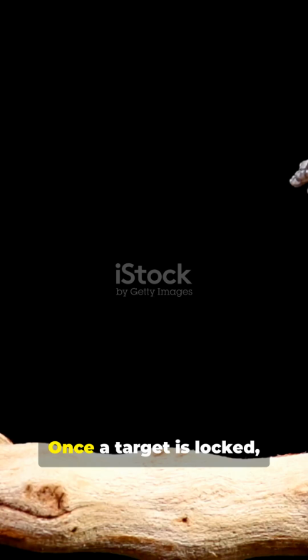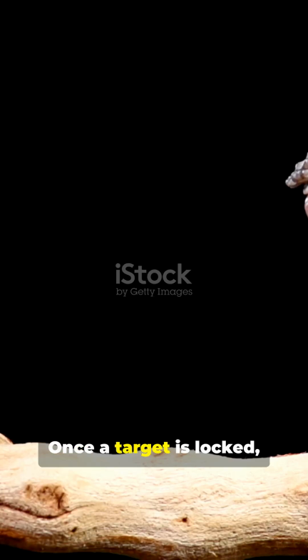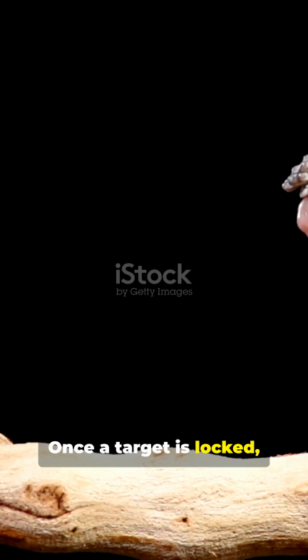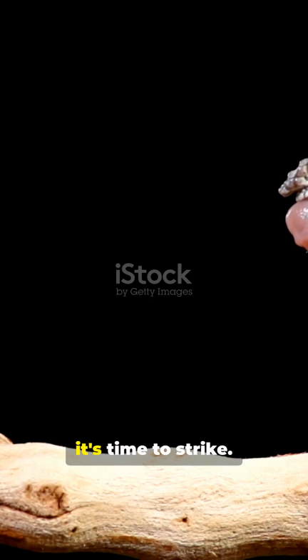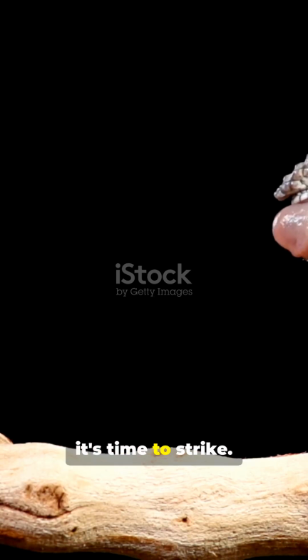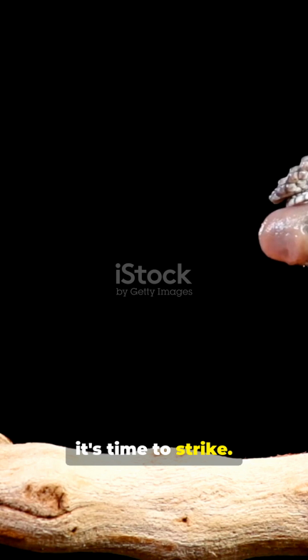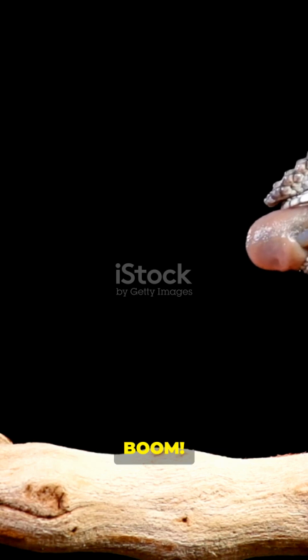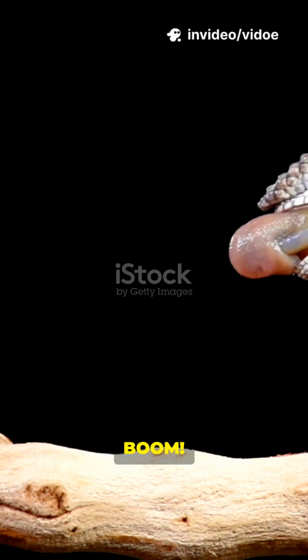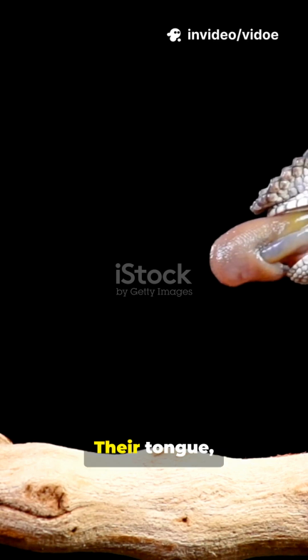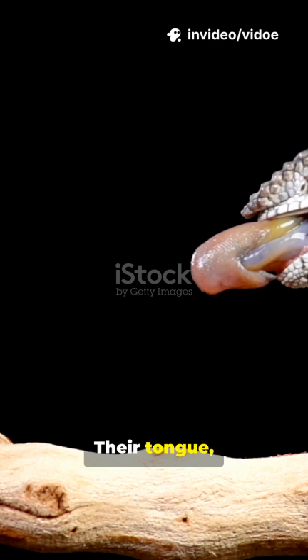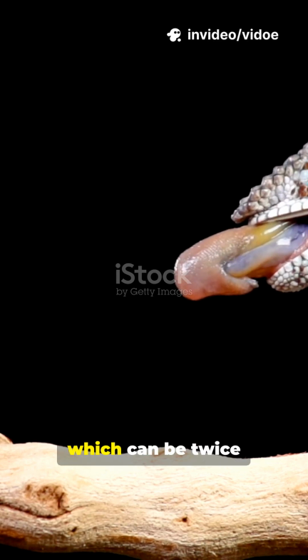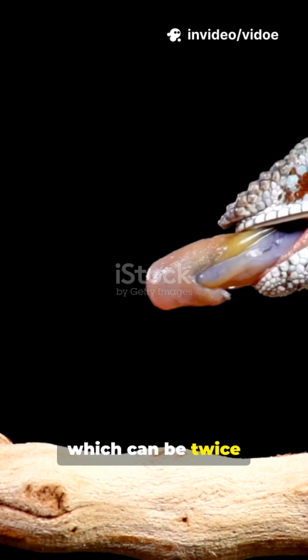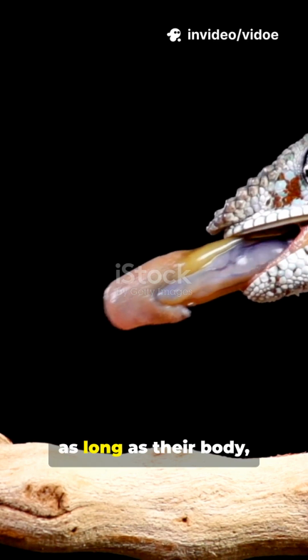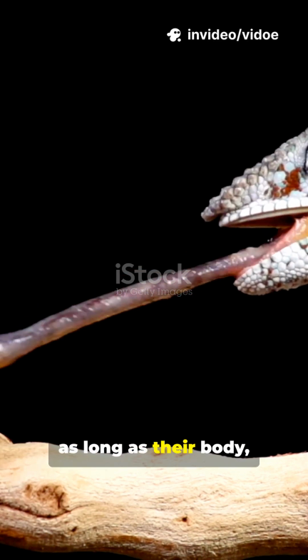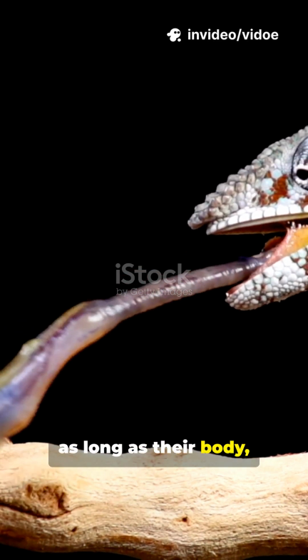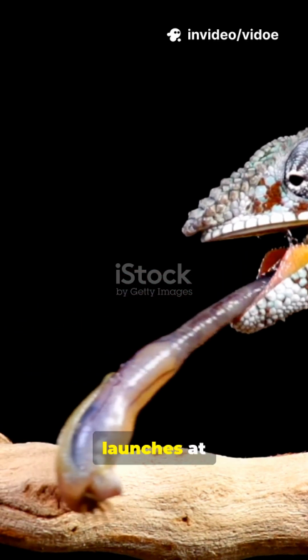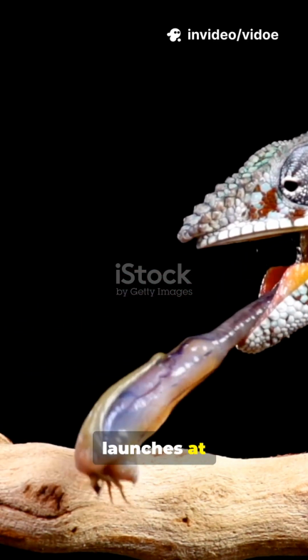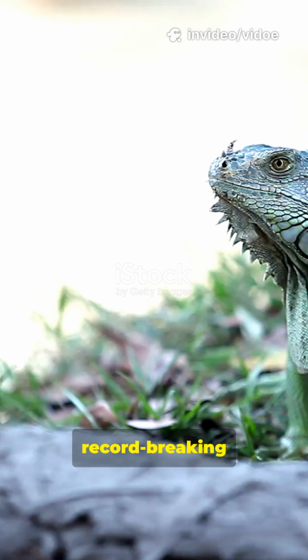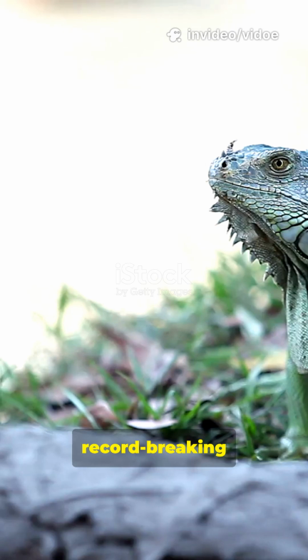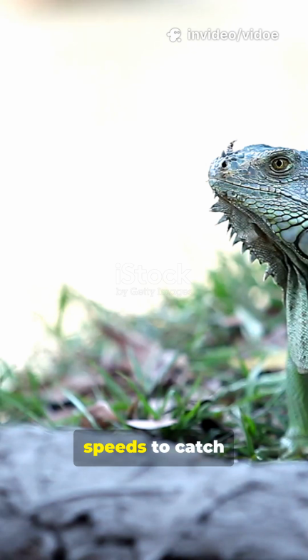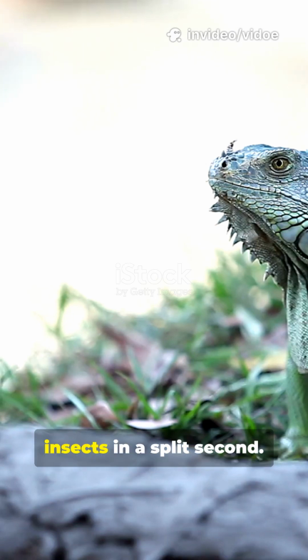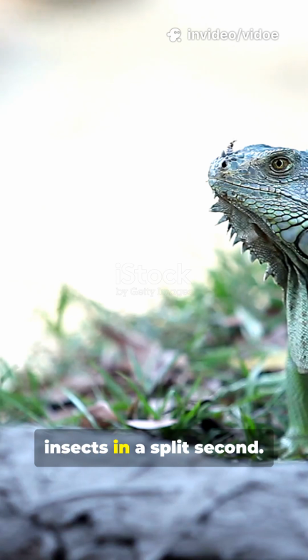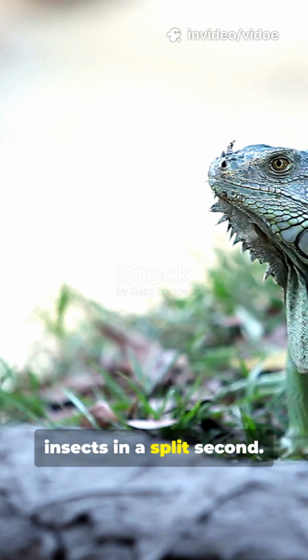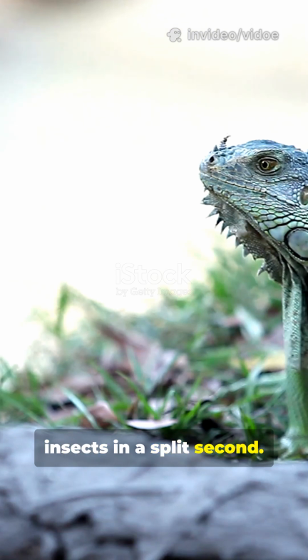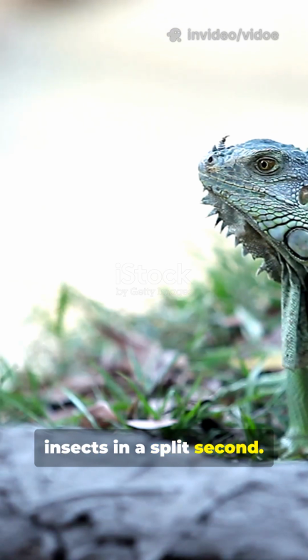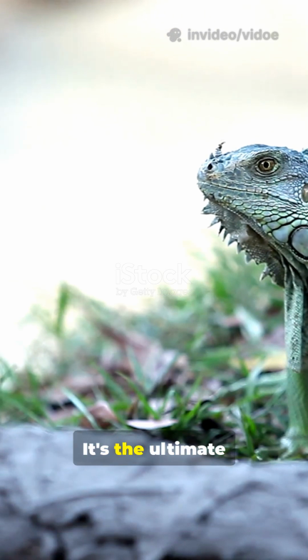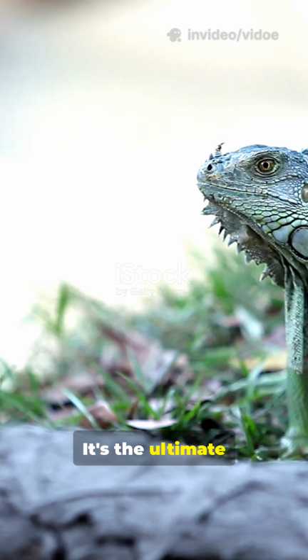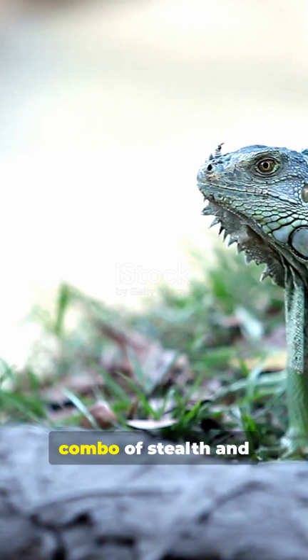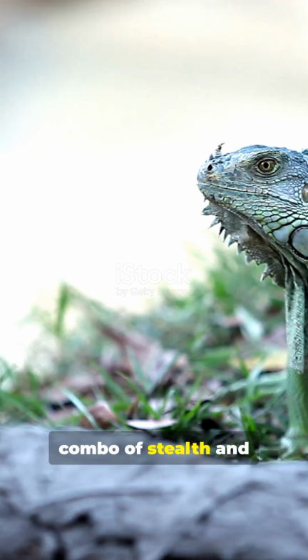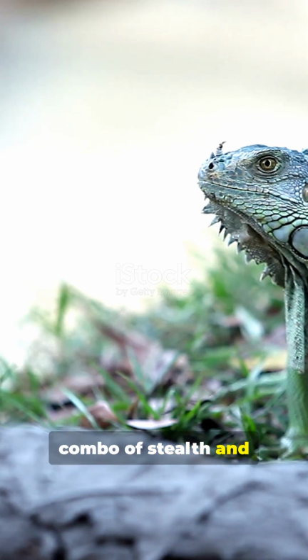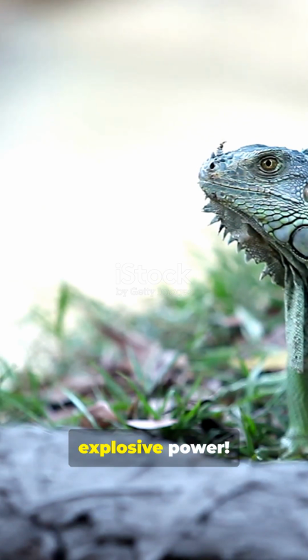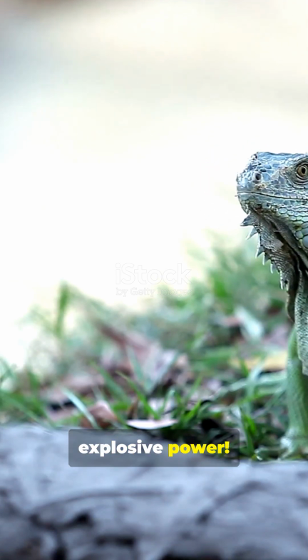Once a target is locked, it's time to strike. Boom! Their tongue, which can be twice as long as their body, launches at record-breaking speeds to catch insects in a split second. It's the ultimate combo of stealth and explosive power.